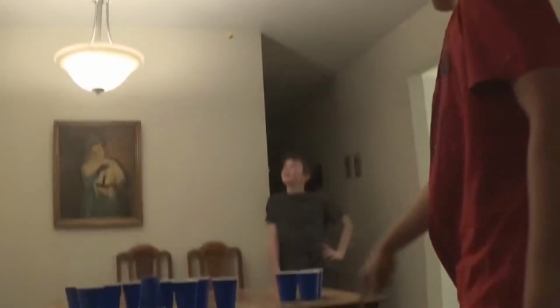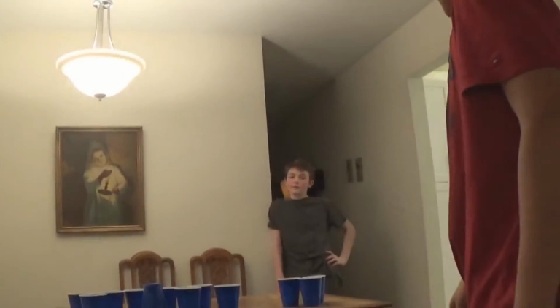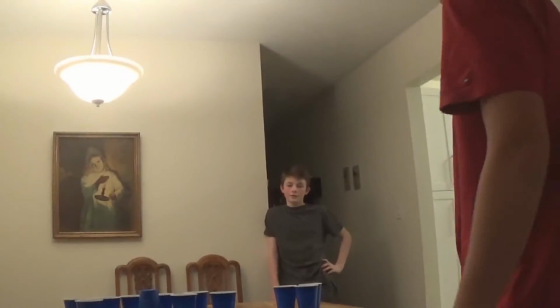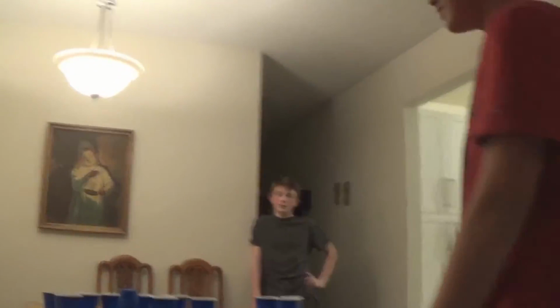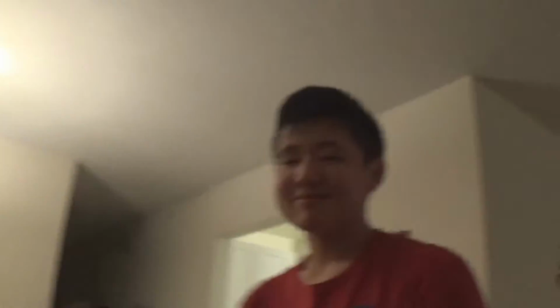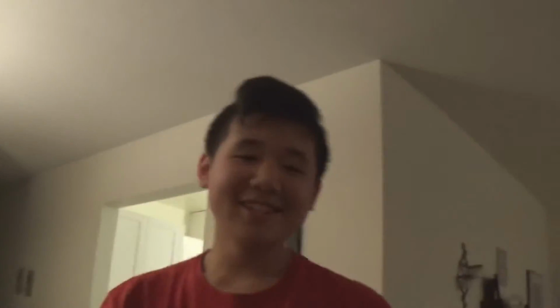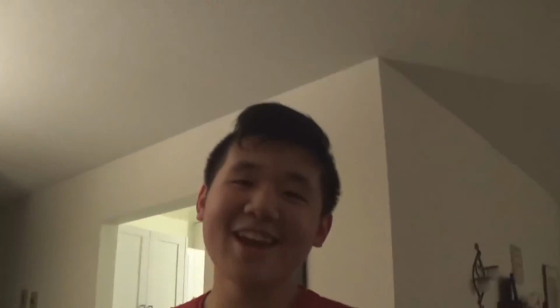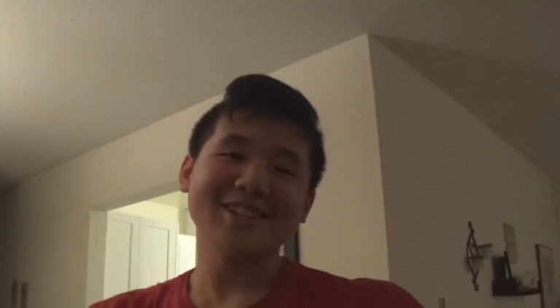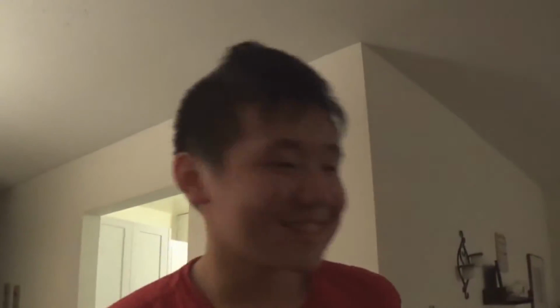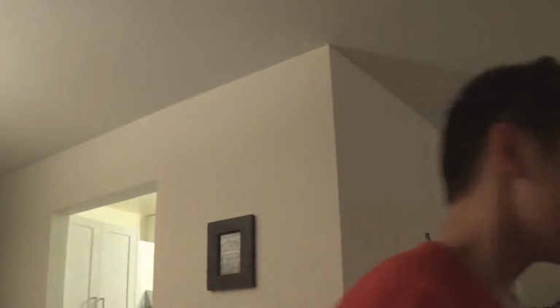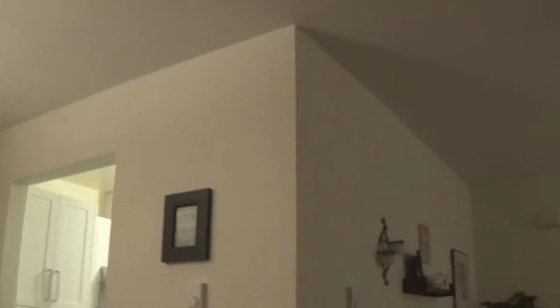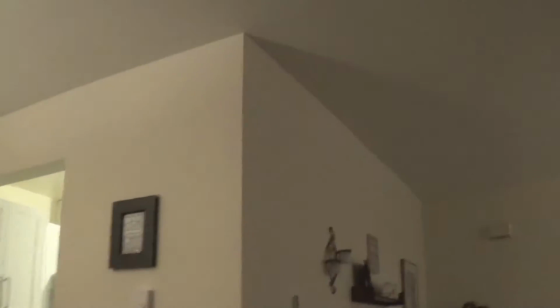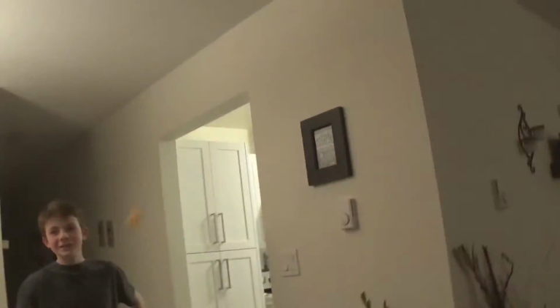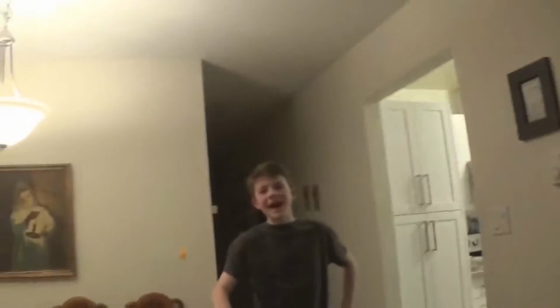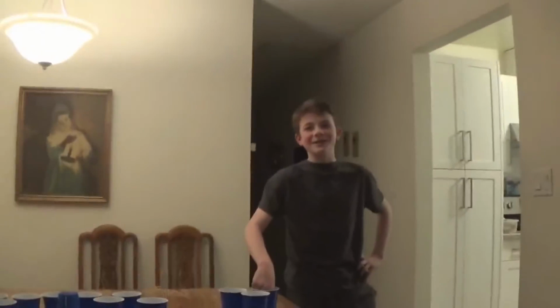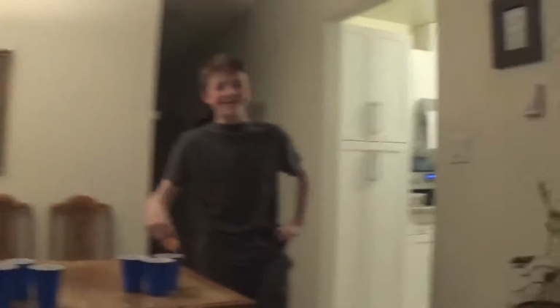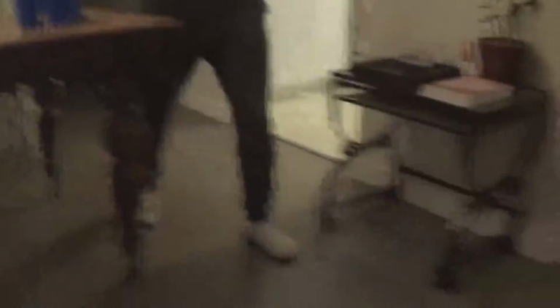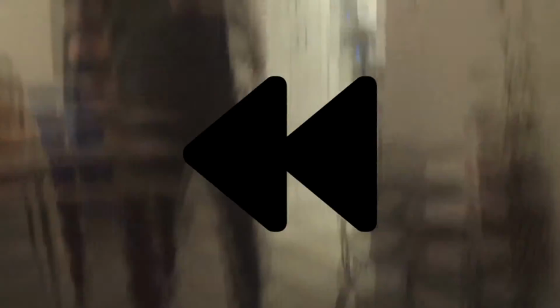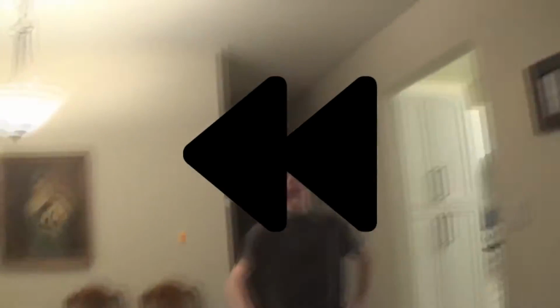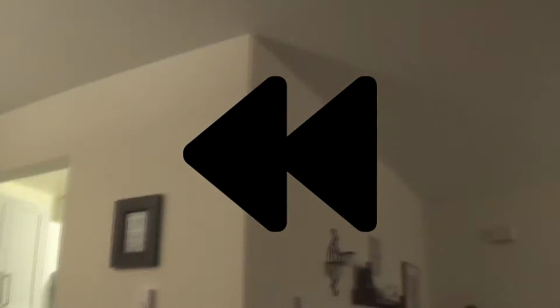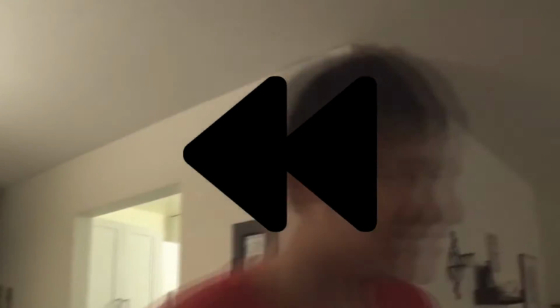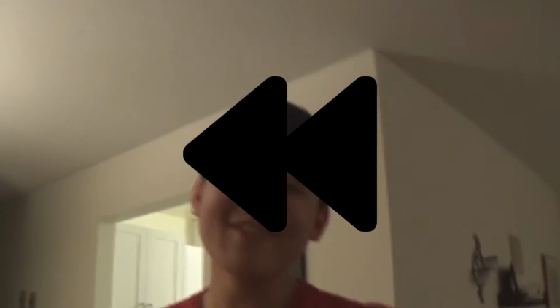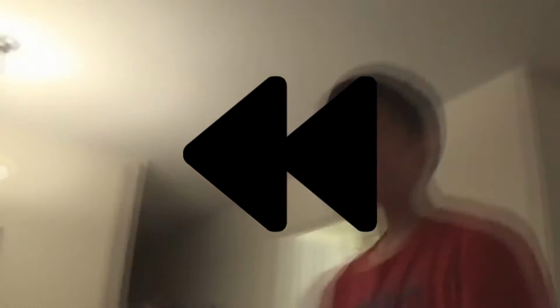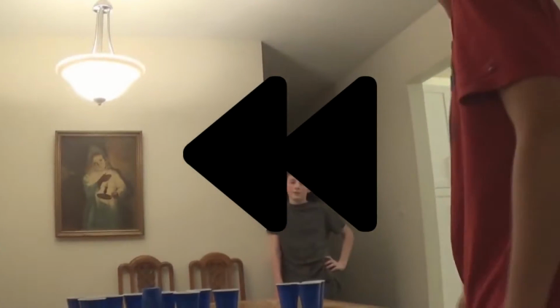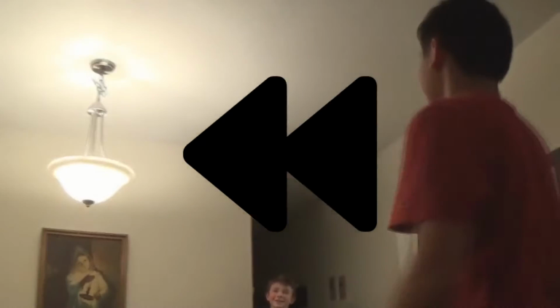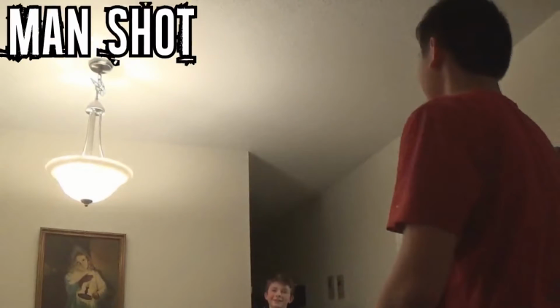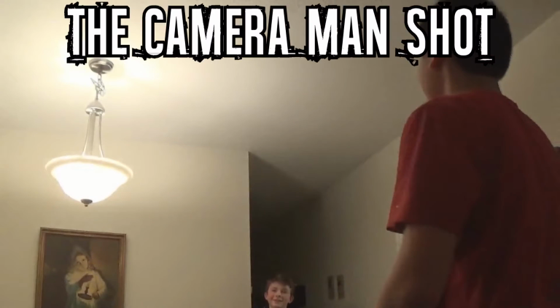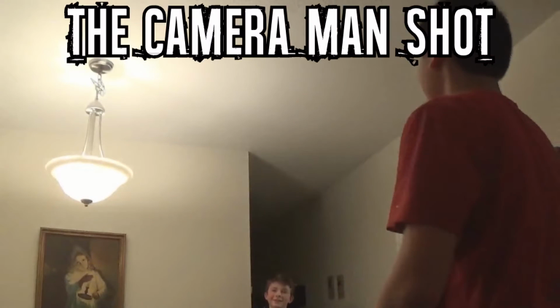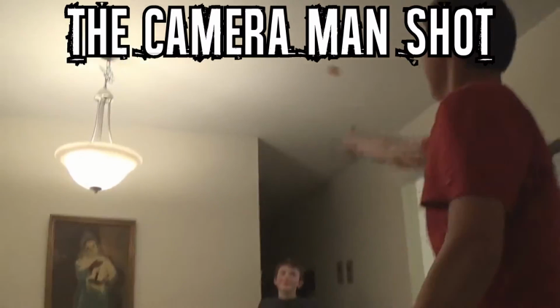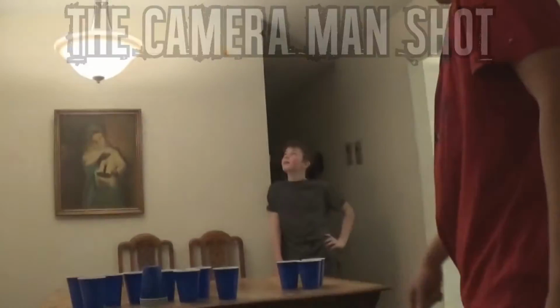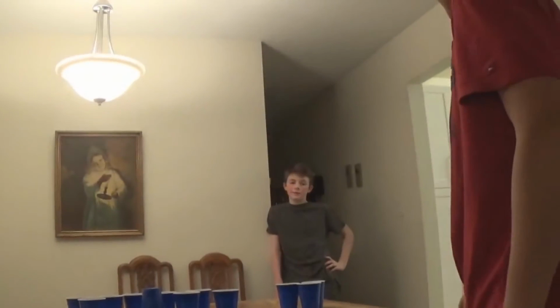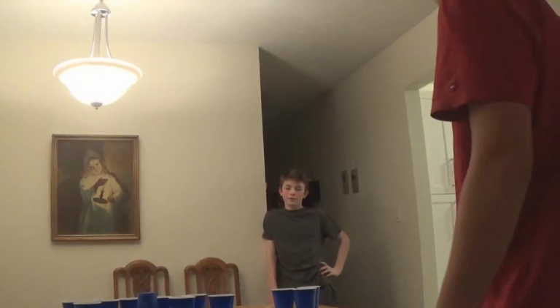If you do the ball, just turn around. This is the cameraman shot. You got that — the cameraman shot. If you do the ball, just turn around.